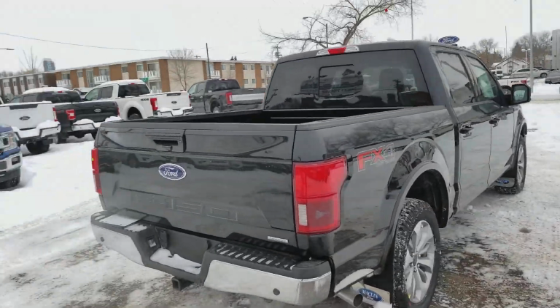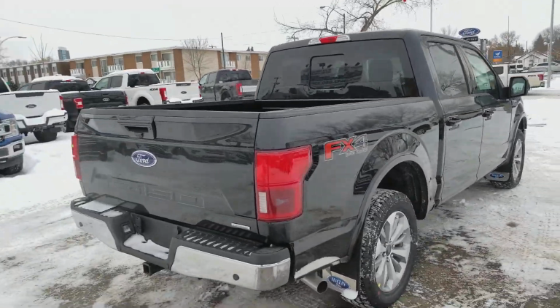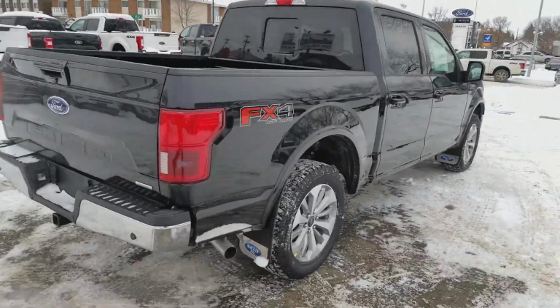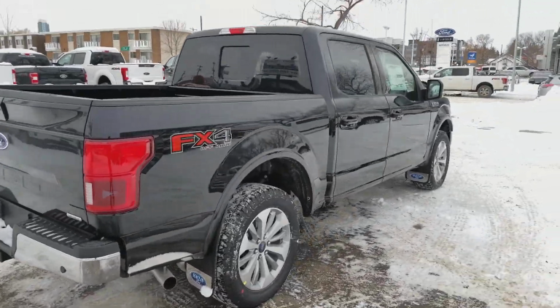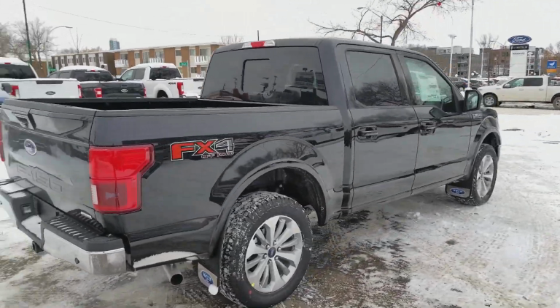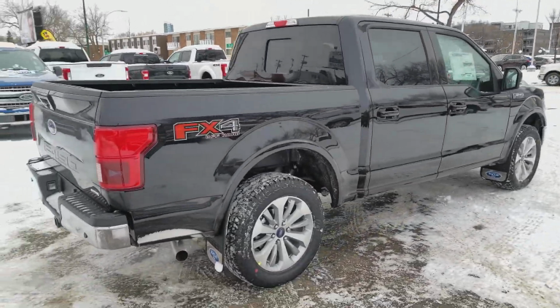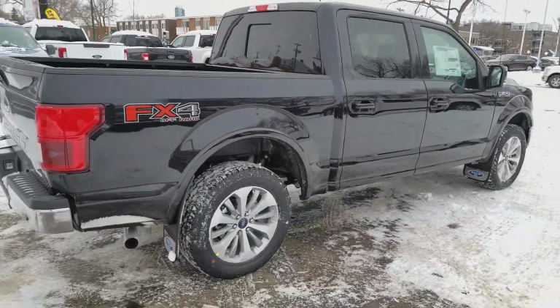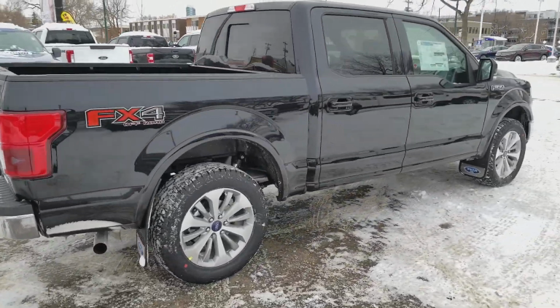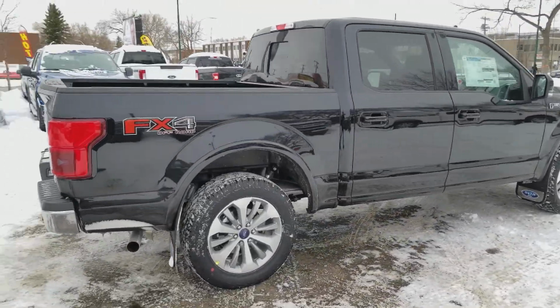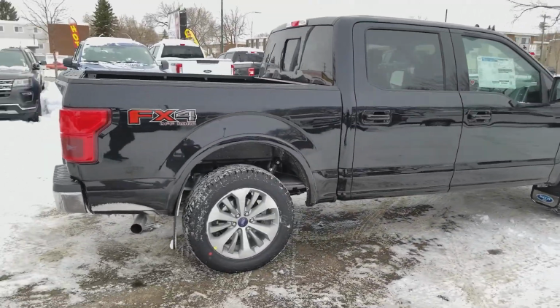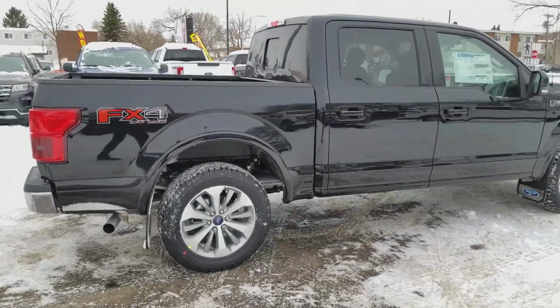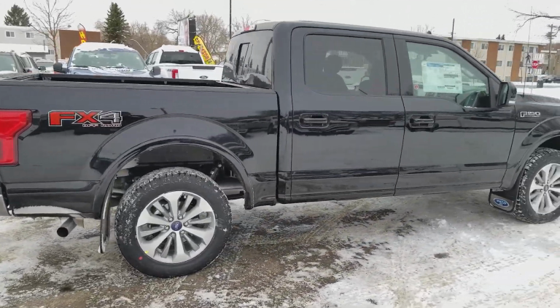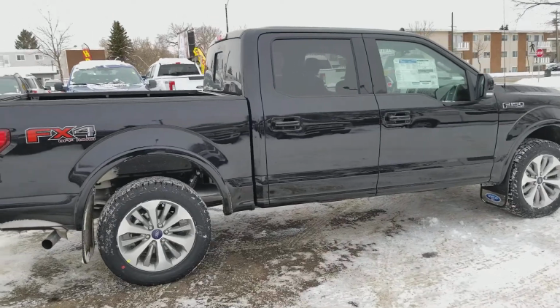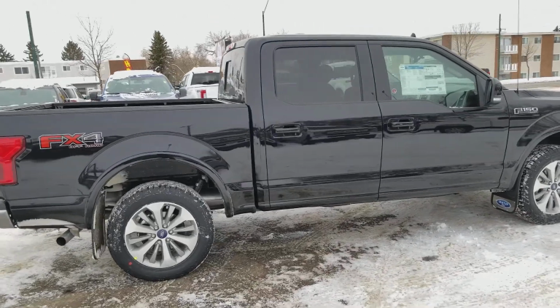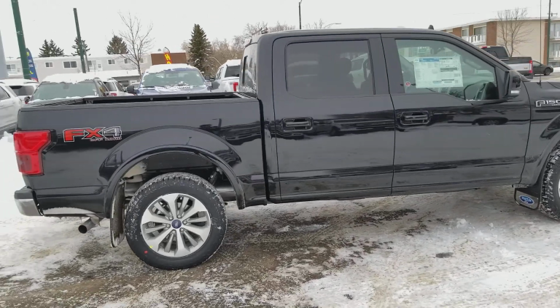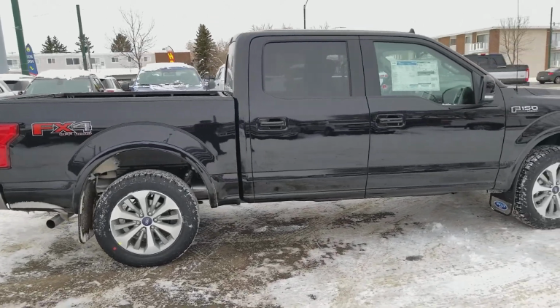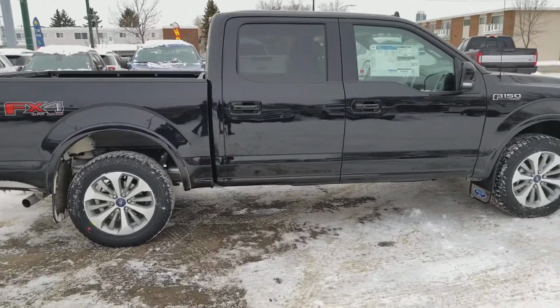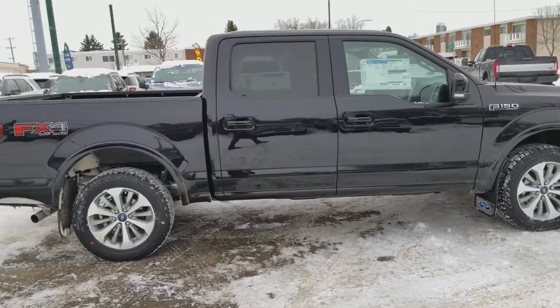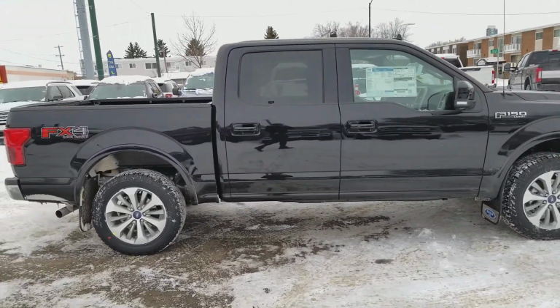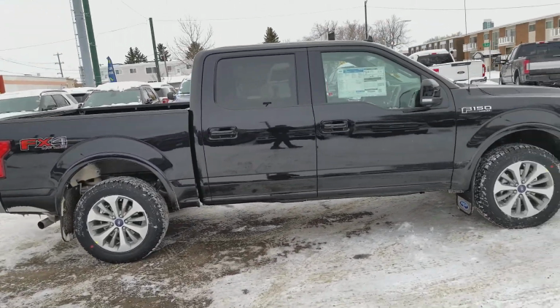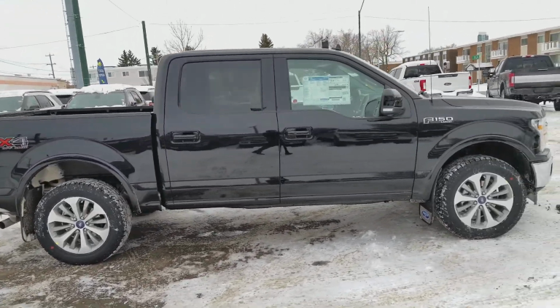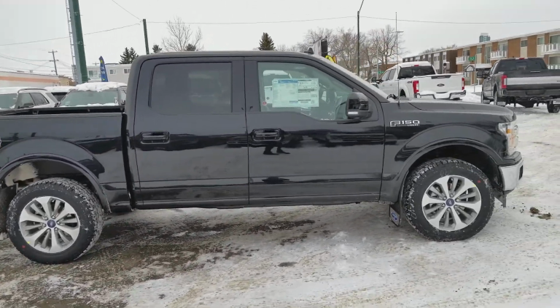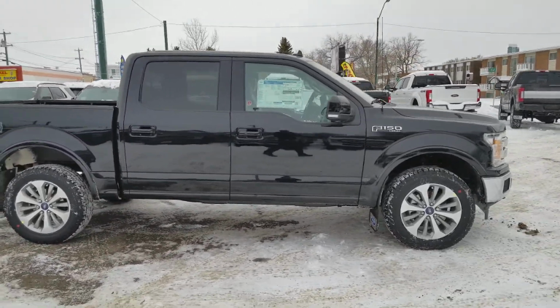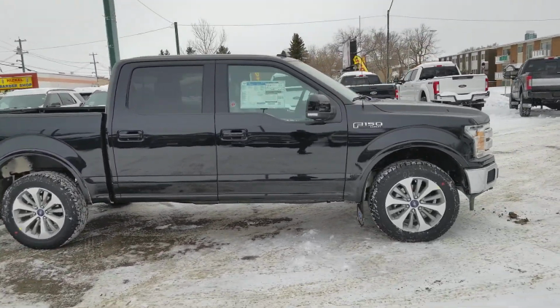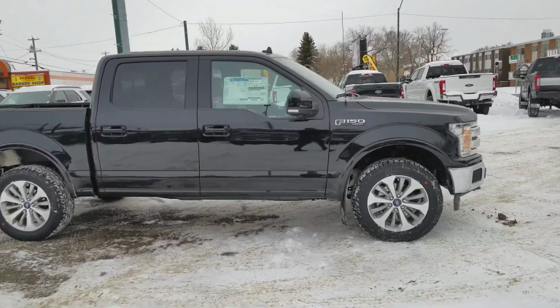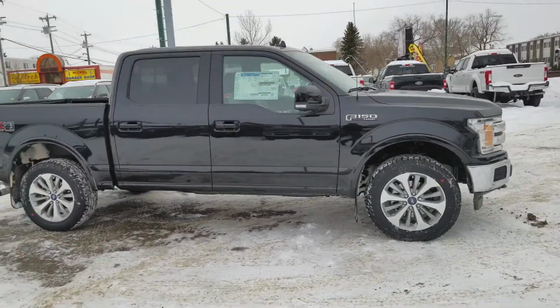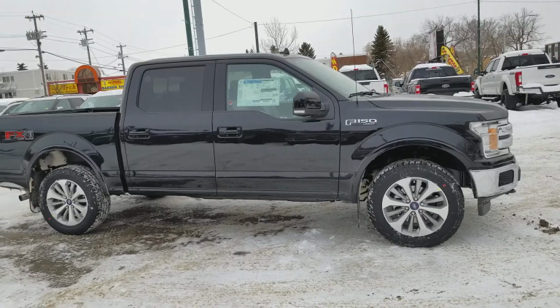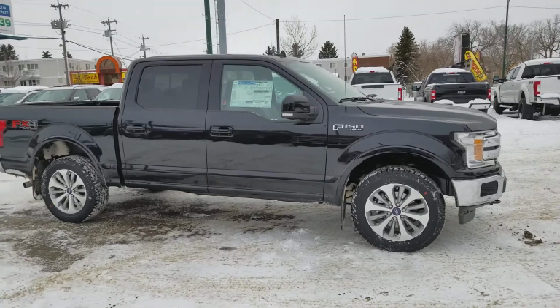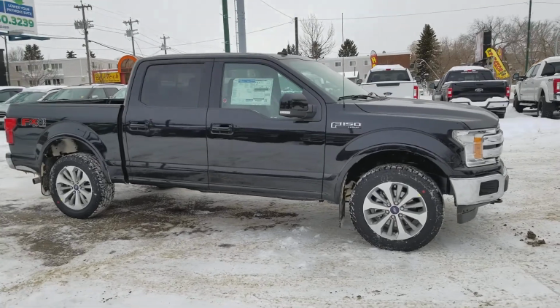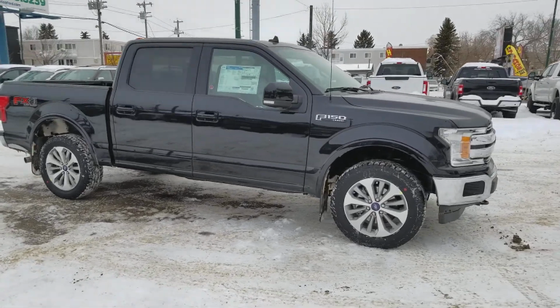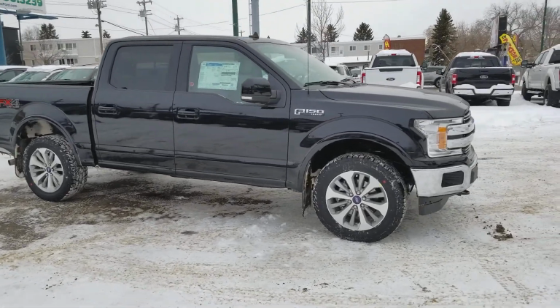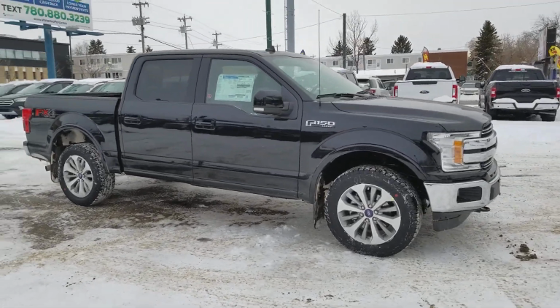Obviously there are tons of features on this truck and I'm not going to be able to cover them all. So if you have any questions for us, get in touch at waterlooford.com or come stop by our dealership at 11420 107th Ave Northwest in Edmonton, Alberta.